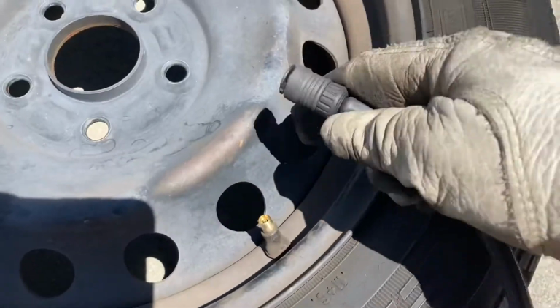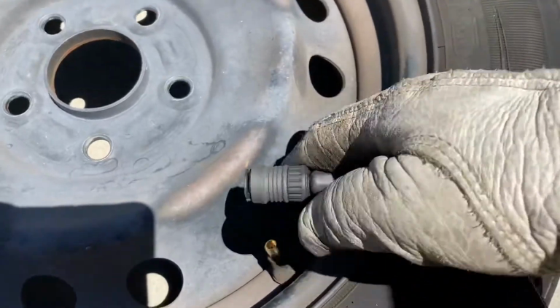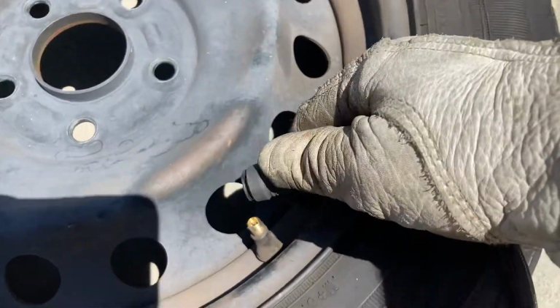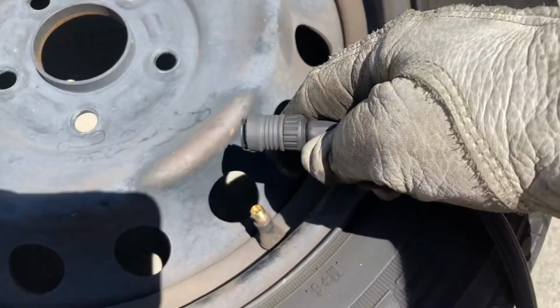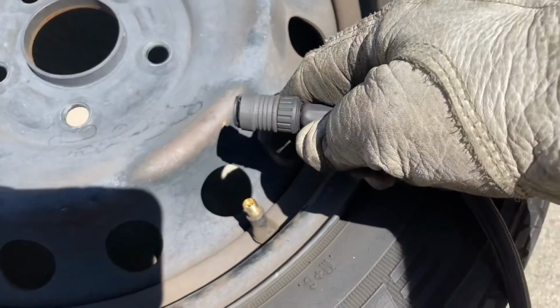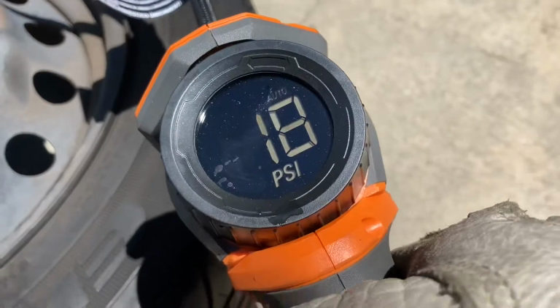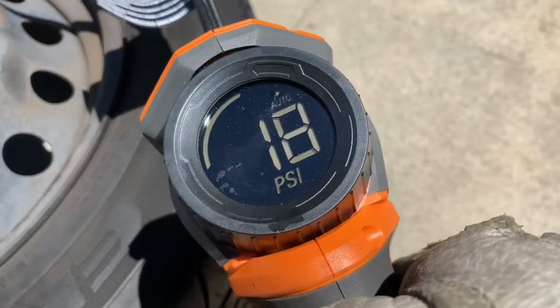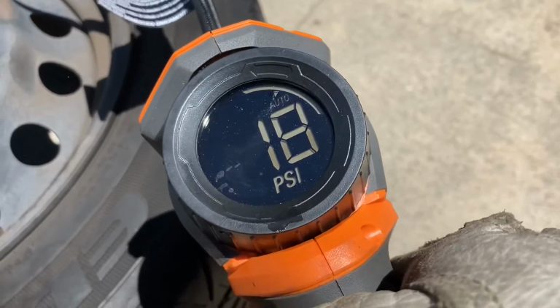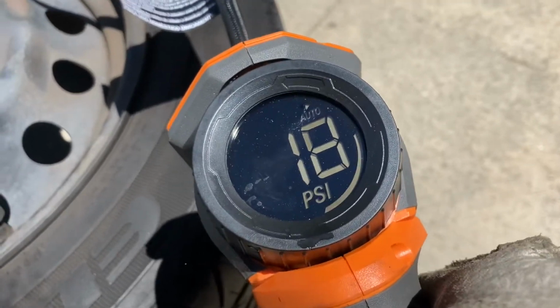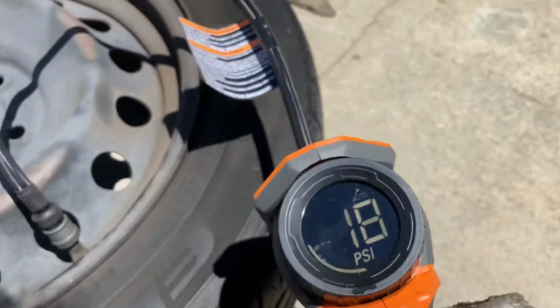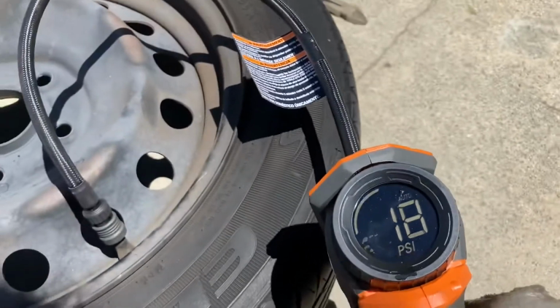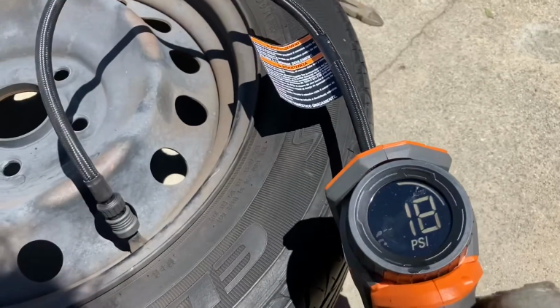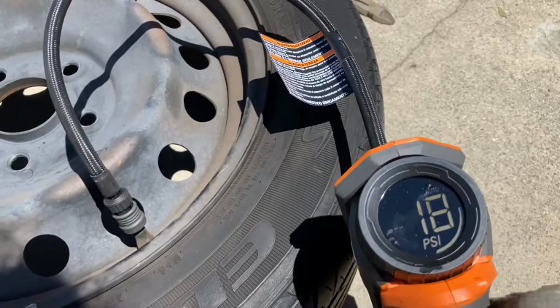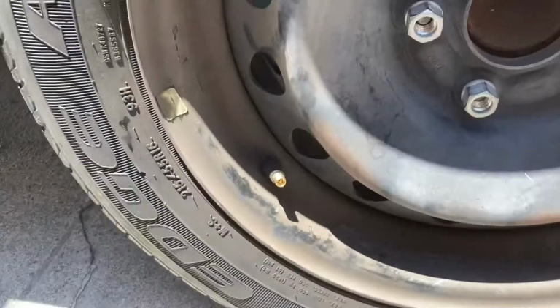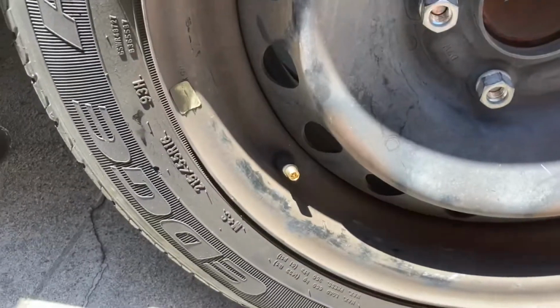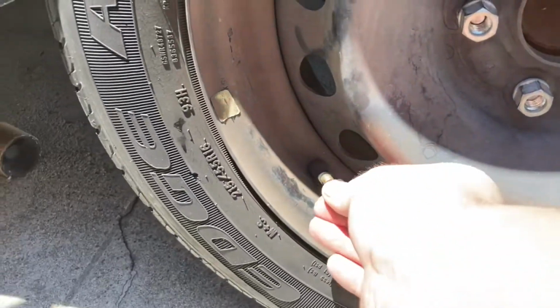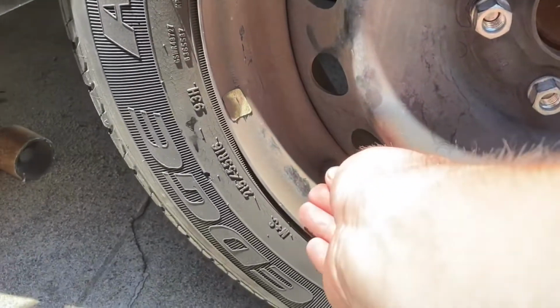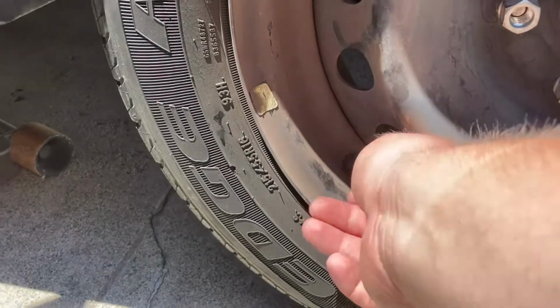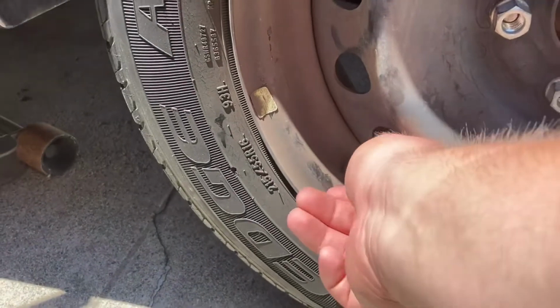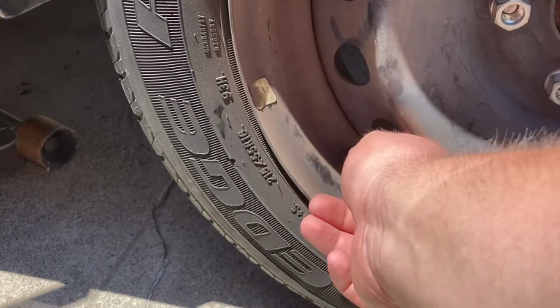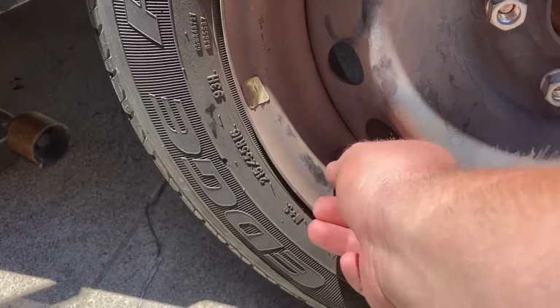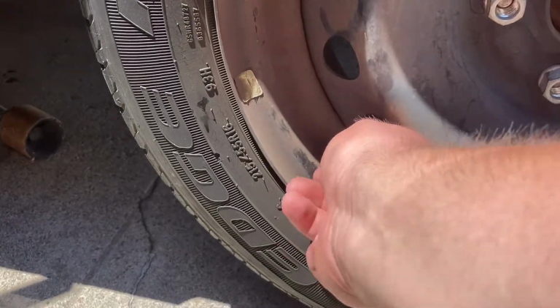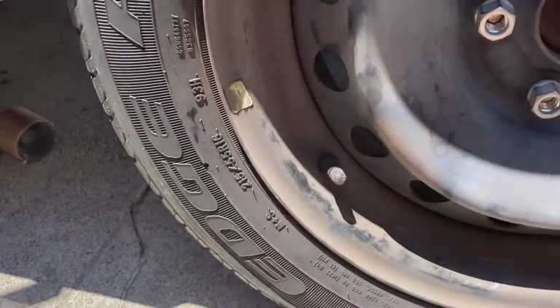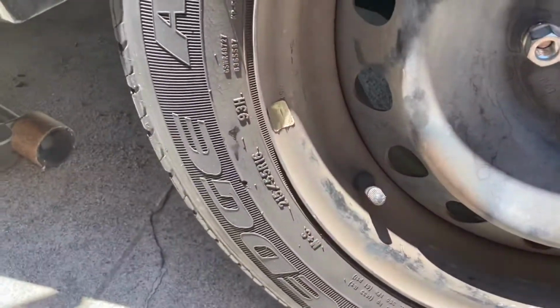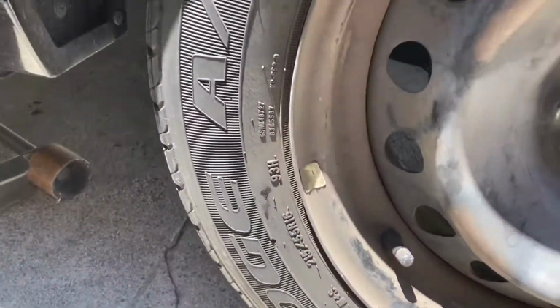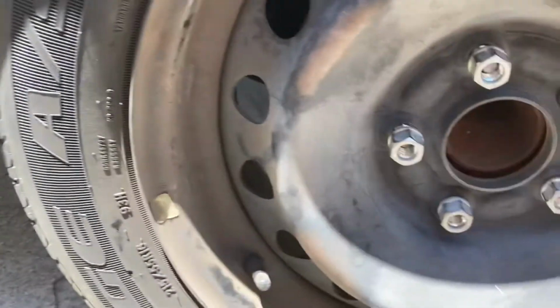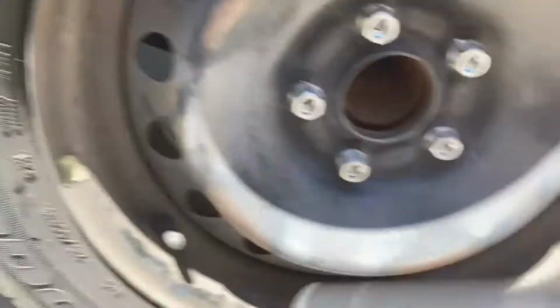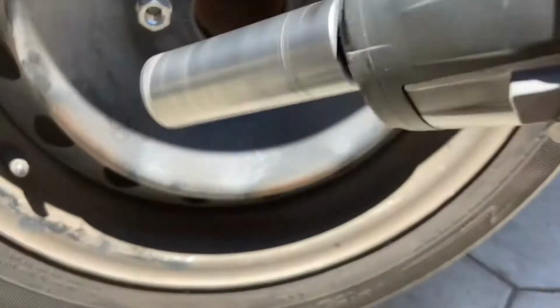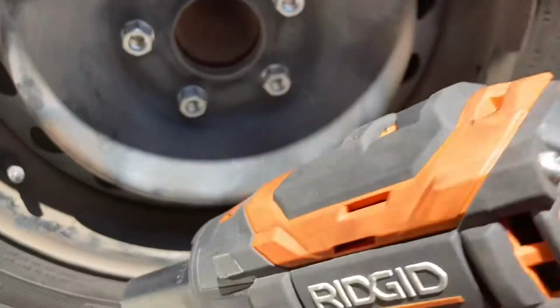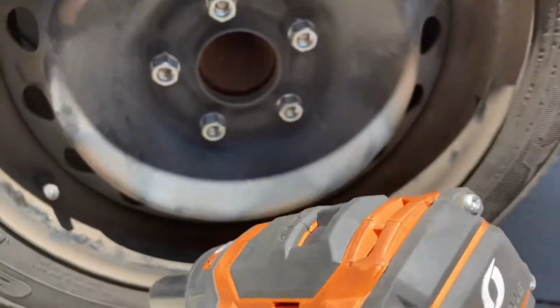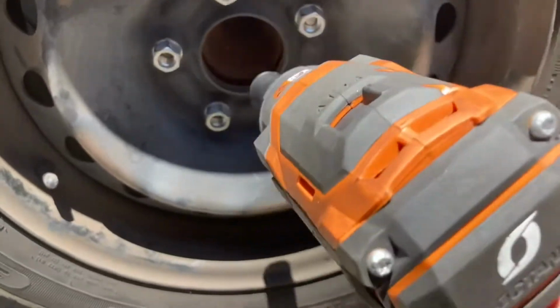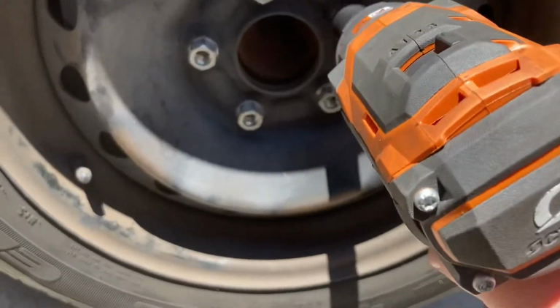After that, just fill it back up with air. Then you're going to want to put your valve cover back on and remount your wheel.